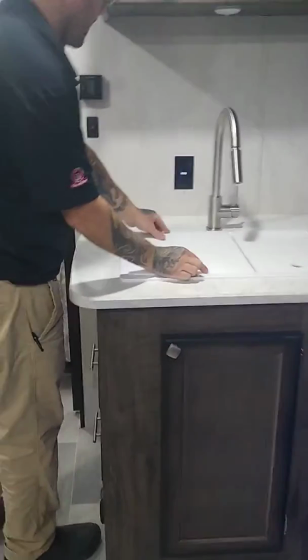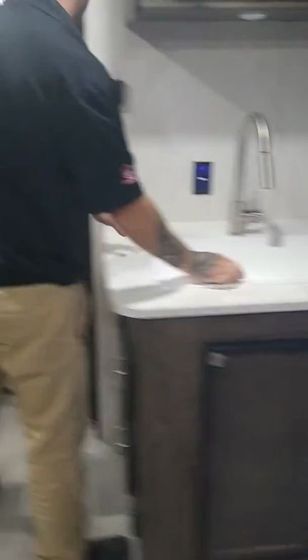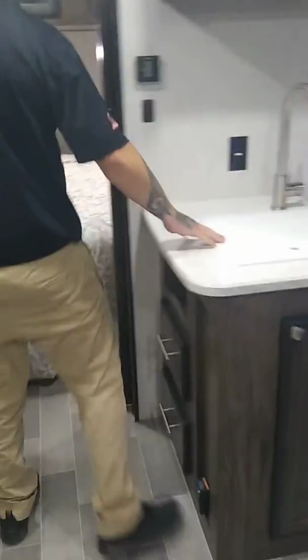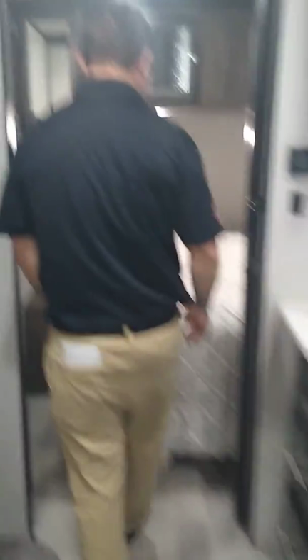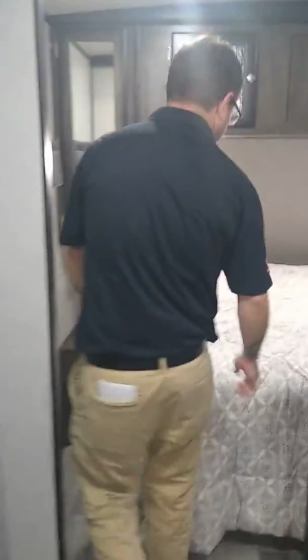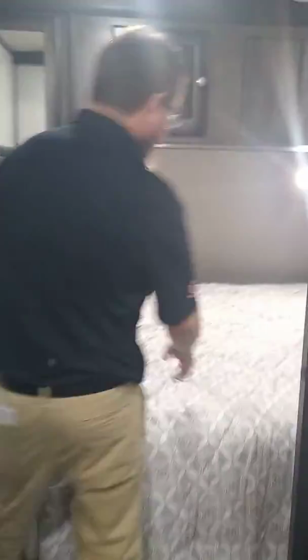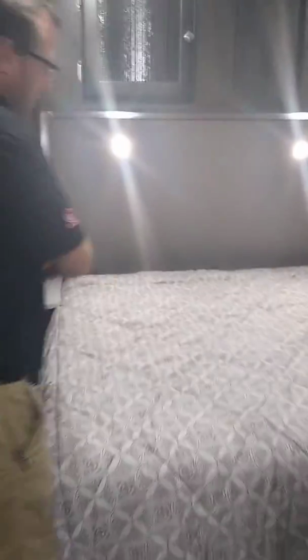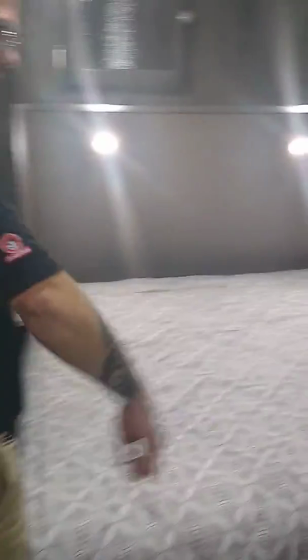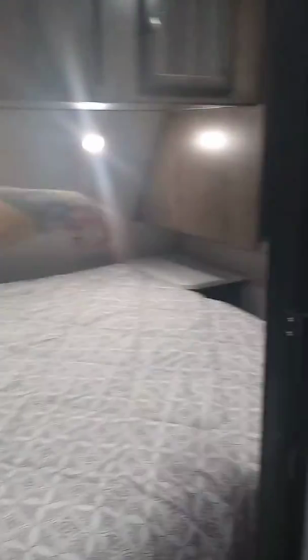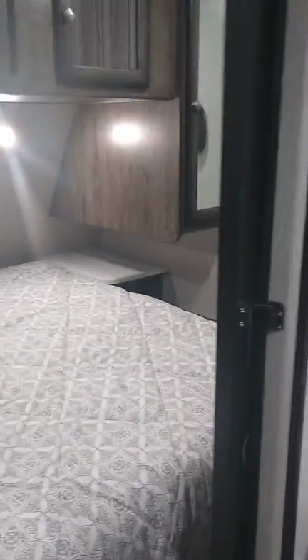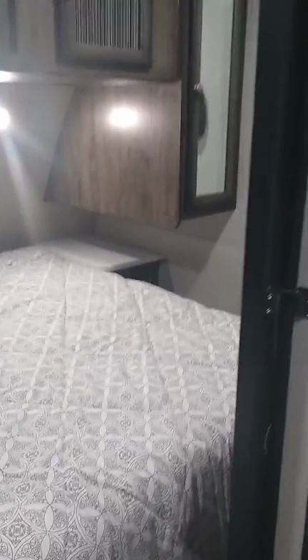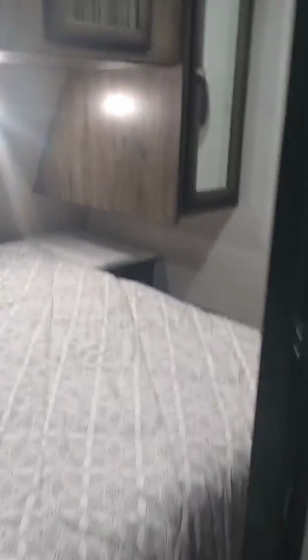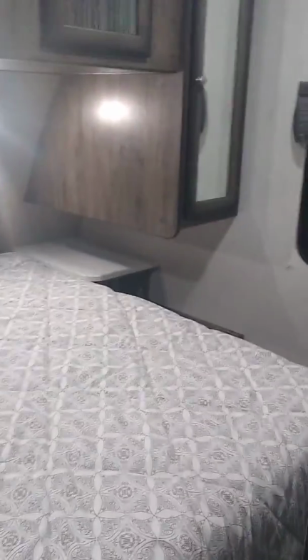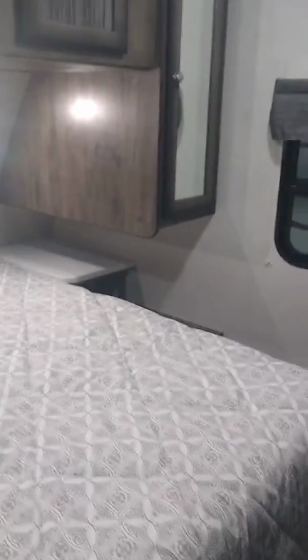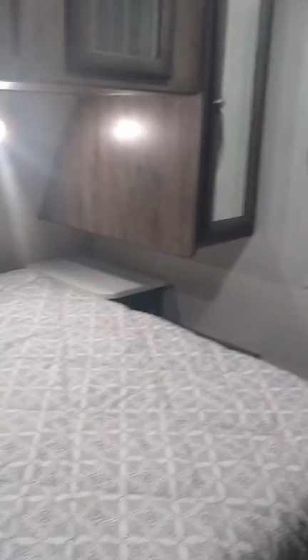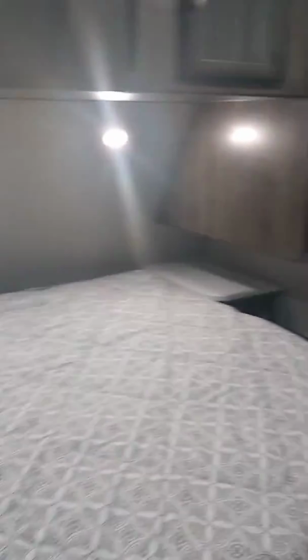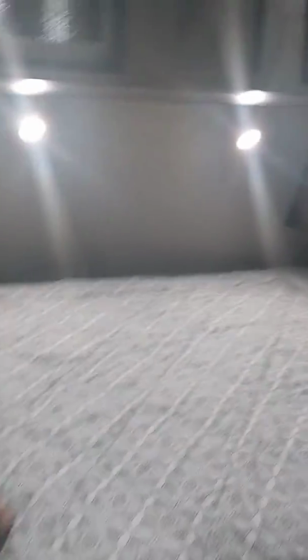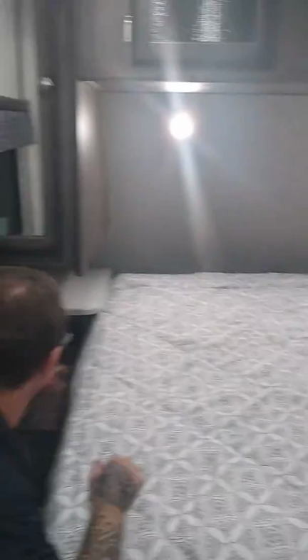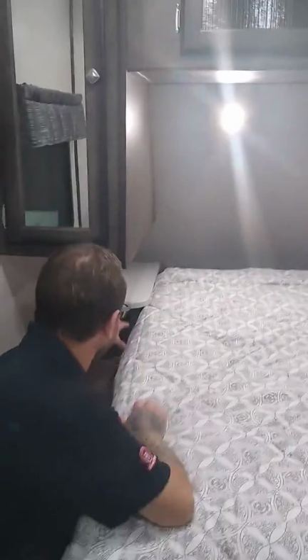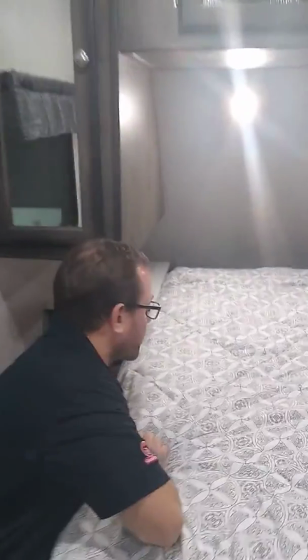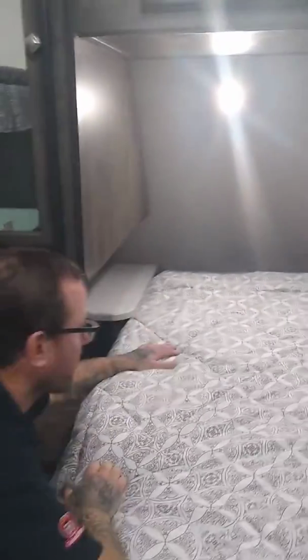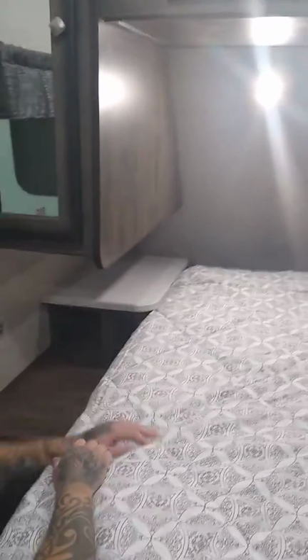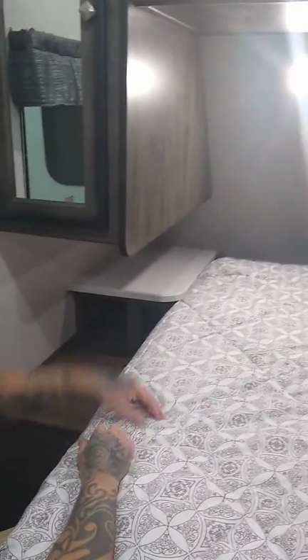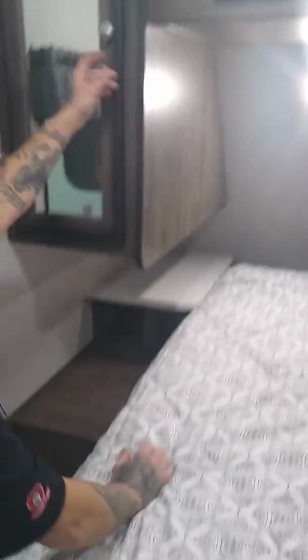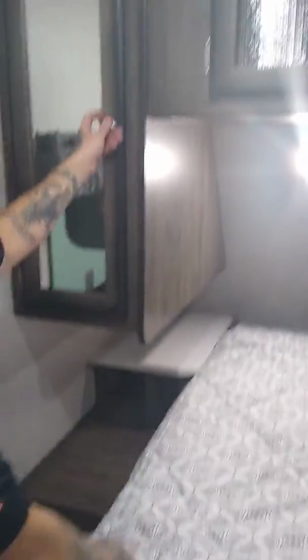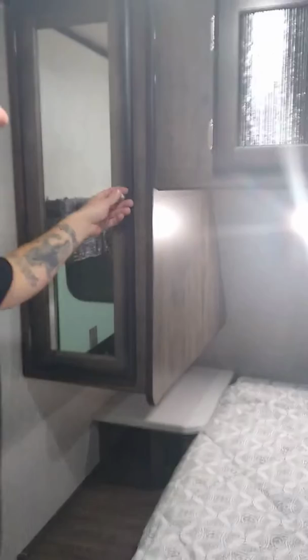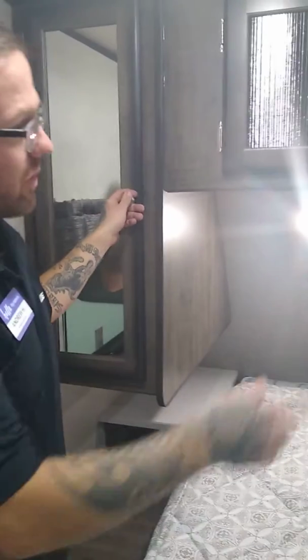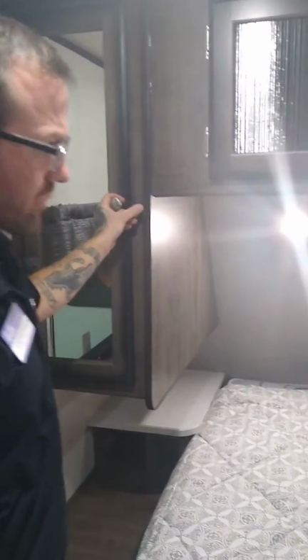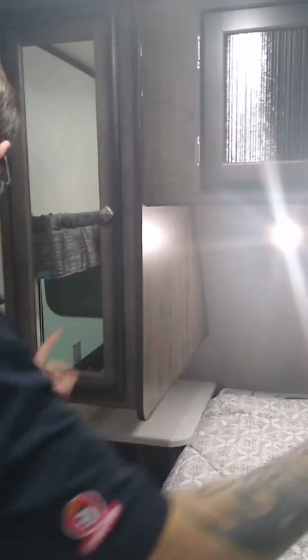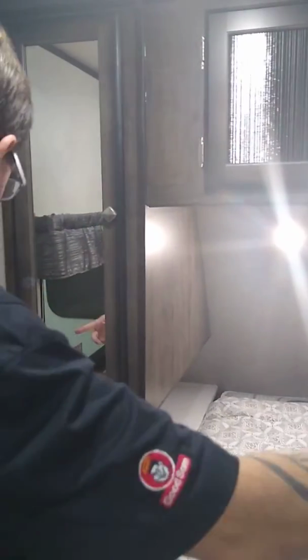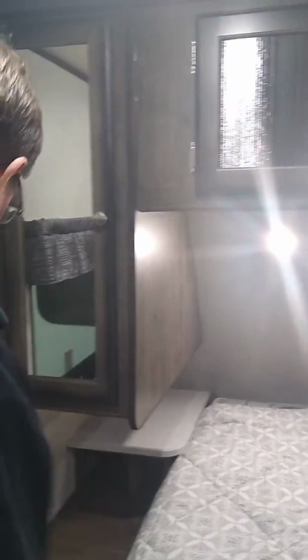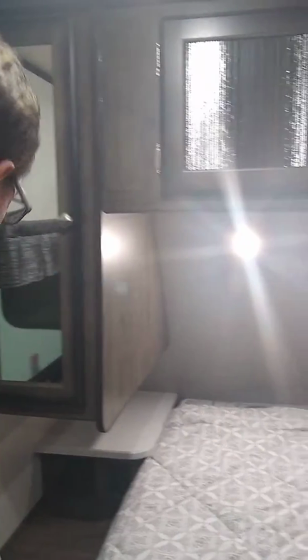As we step over into the bedroom, you will see we have an RV queen bed that you can walk around. Both sides are the same — they are going to have power and a shelf for our sleeping guests, cupboards up top, and windows on both sides.